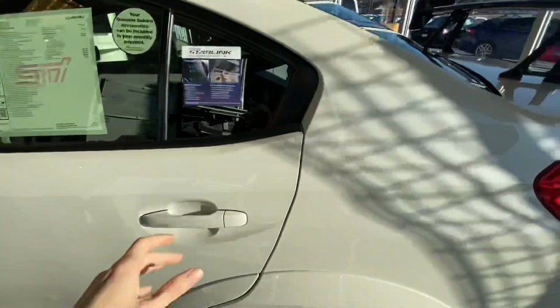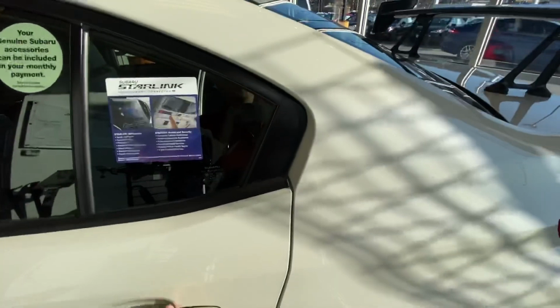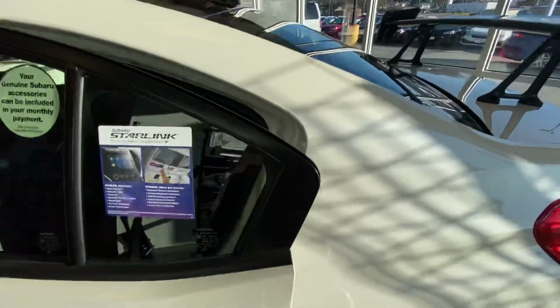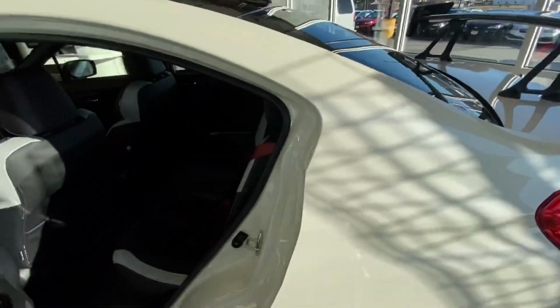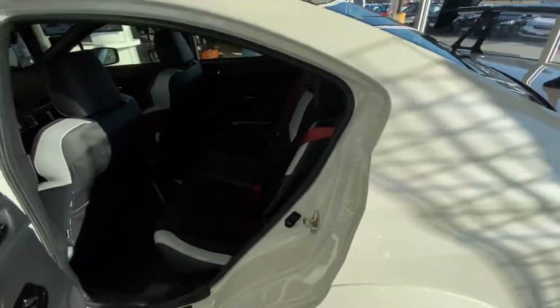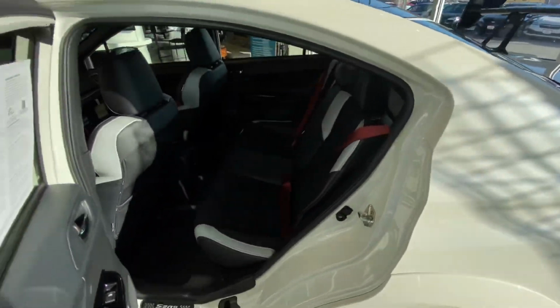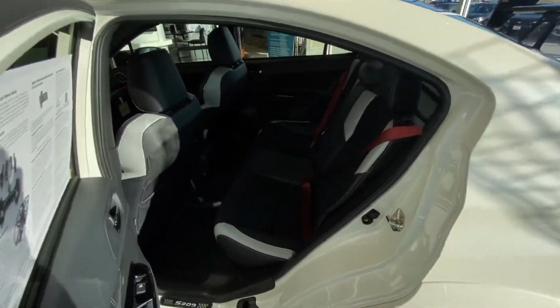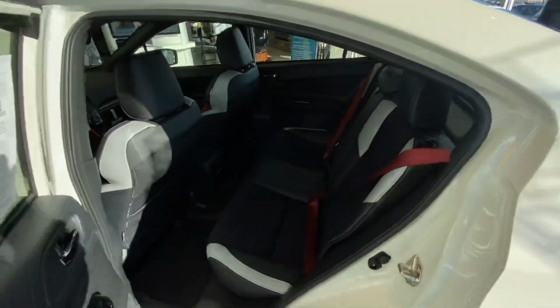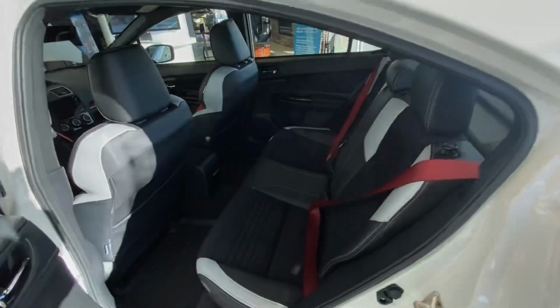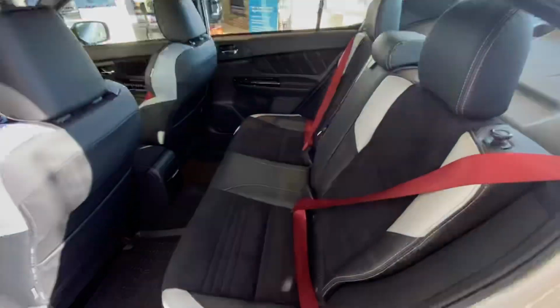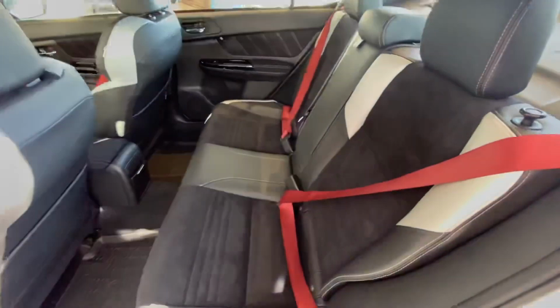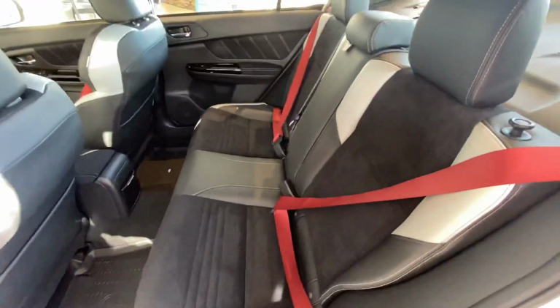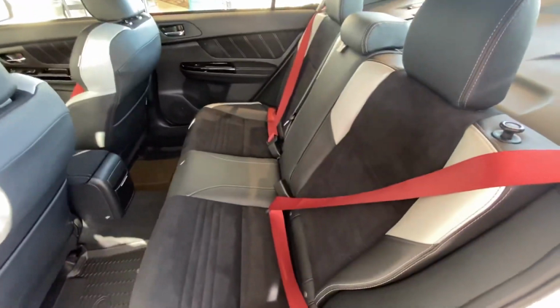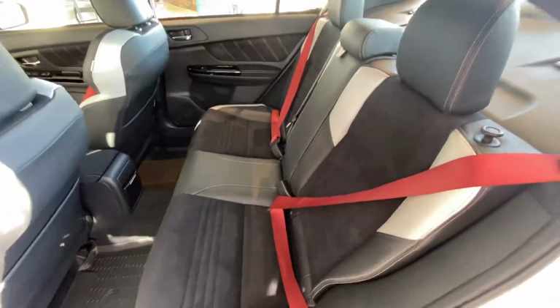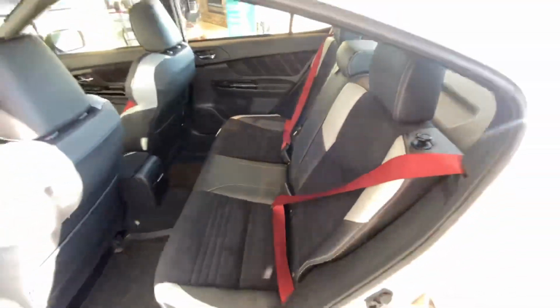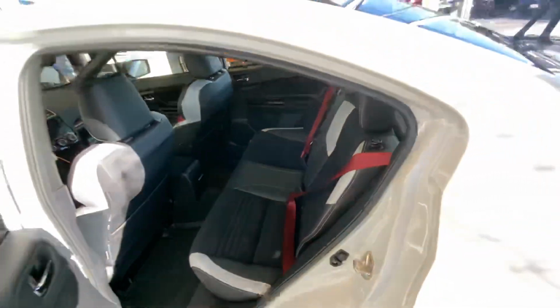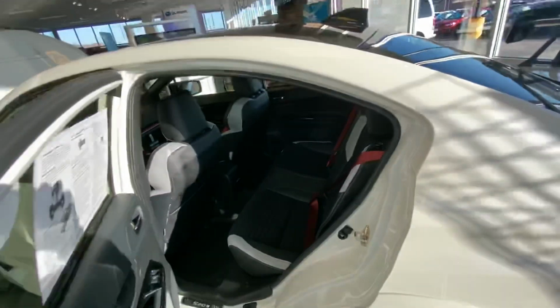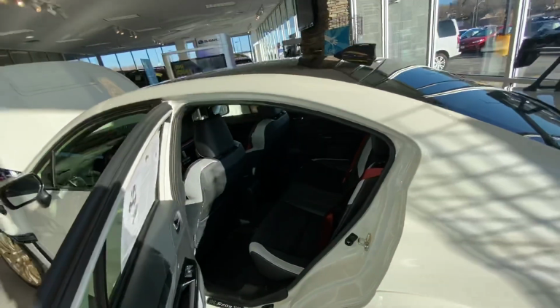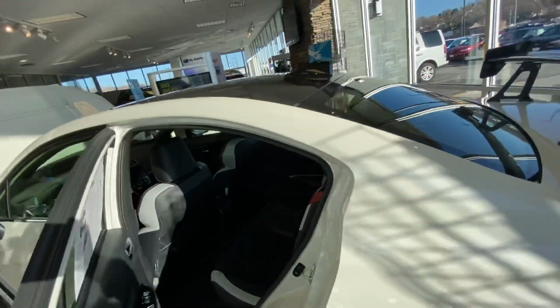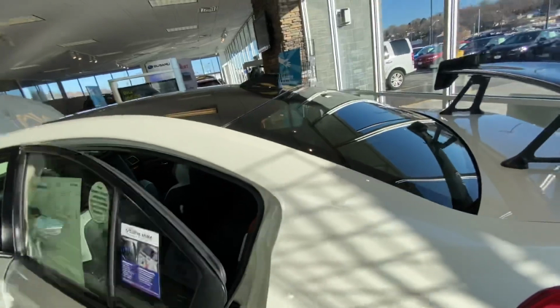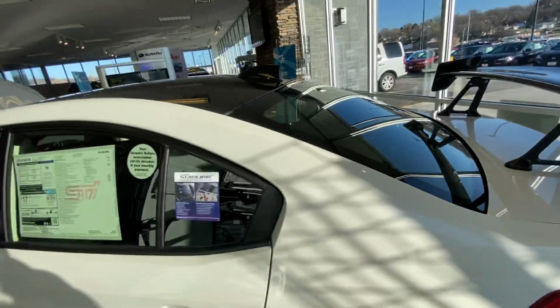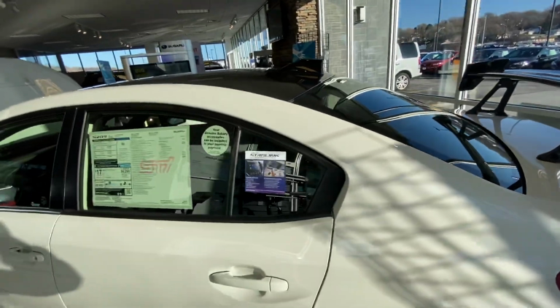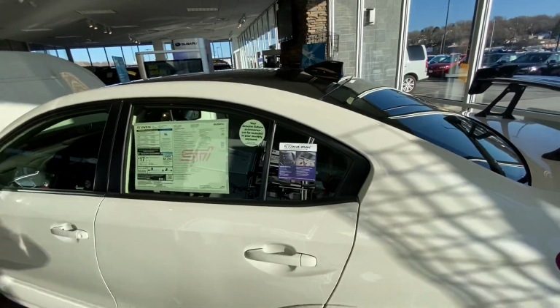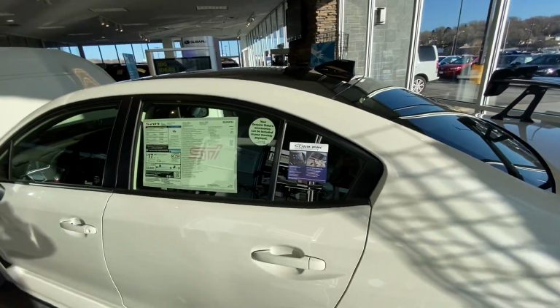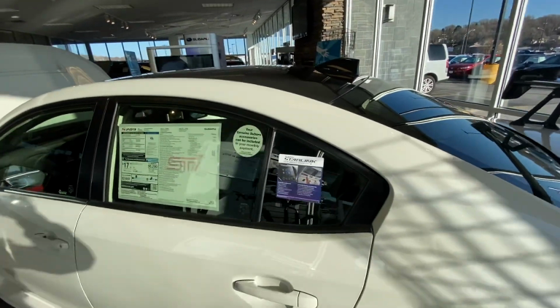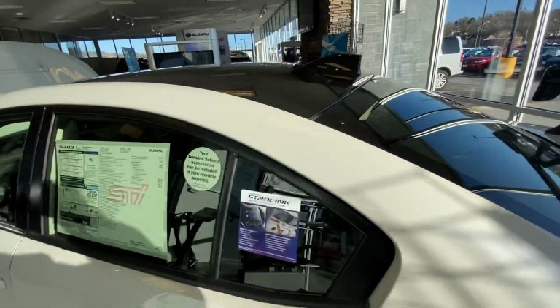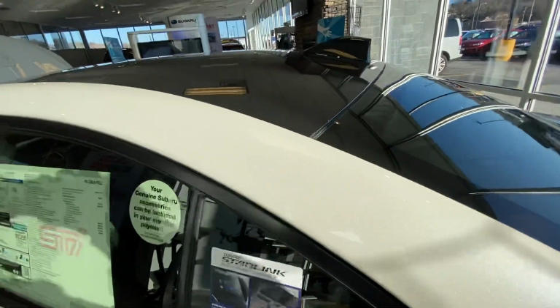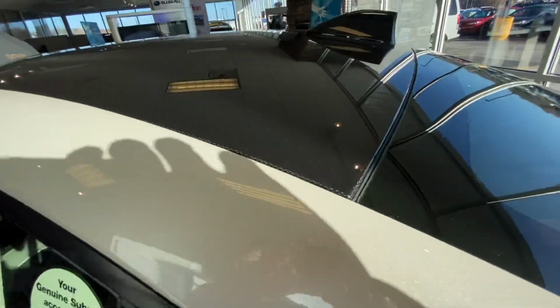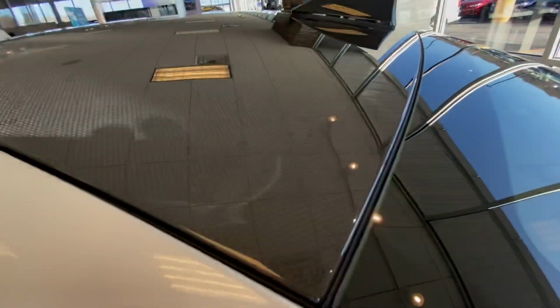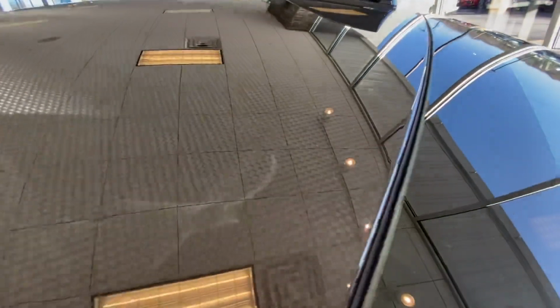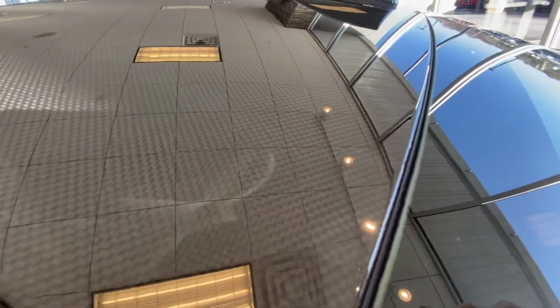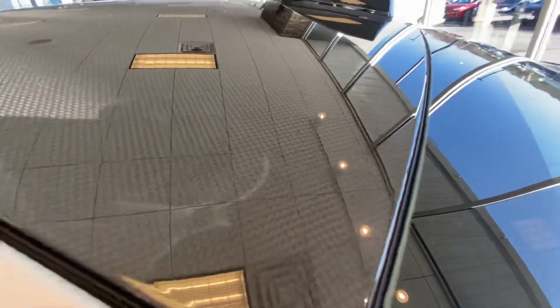You get to the back — classic Subaru. They carried the Recaro seats into the back, except now you have white inserts, which doesn't change on the different colors. So on the white, it looks pretty slick. And then on the roof, full carbon fiber.